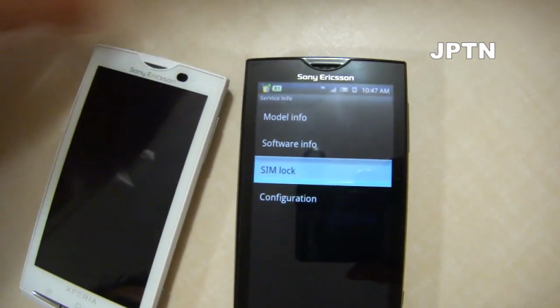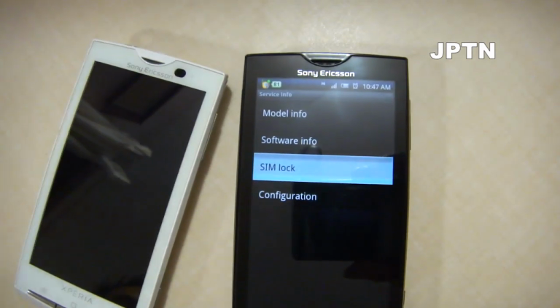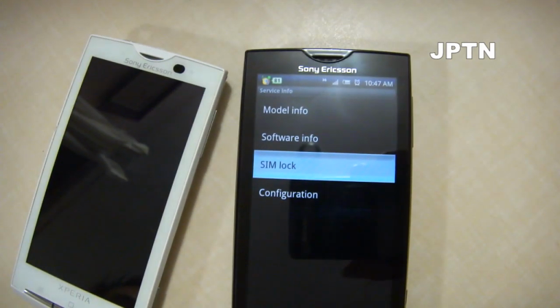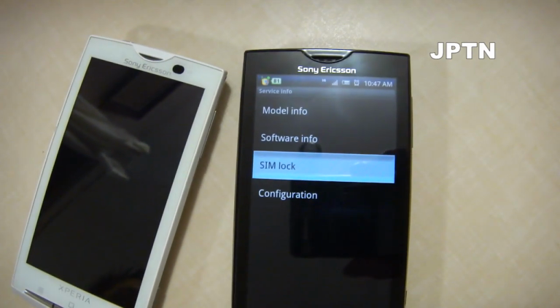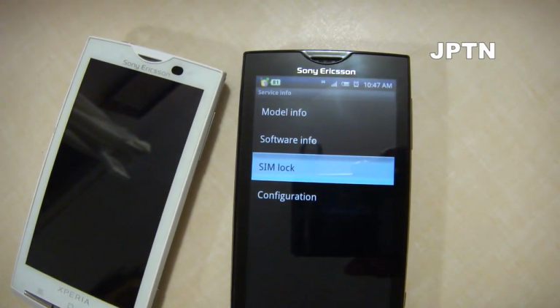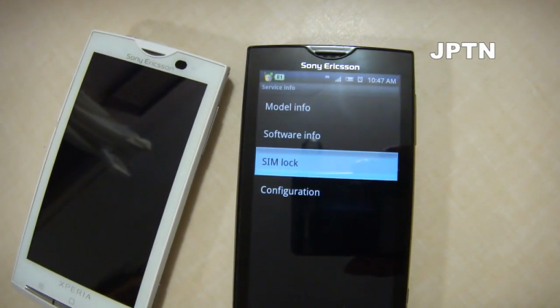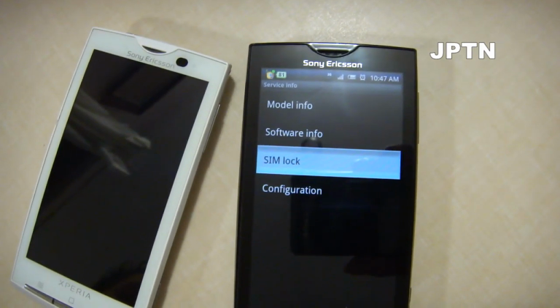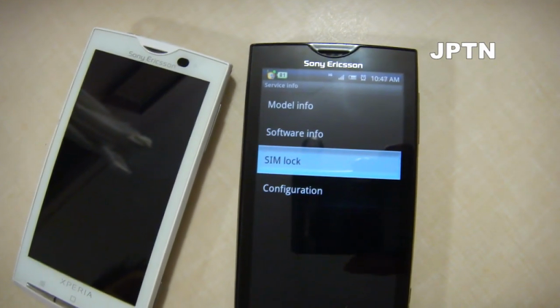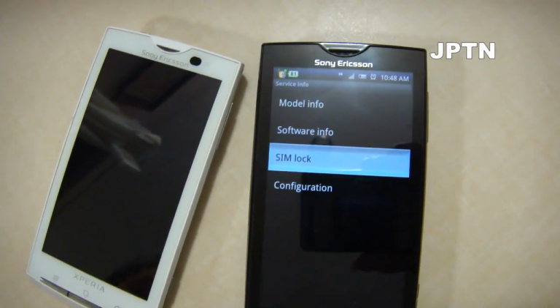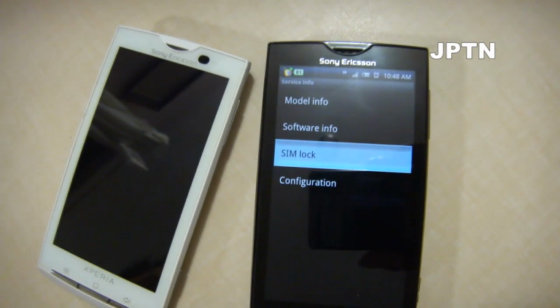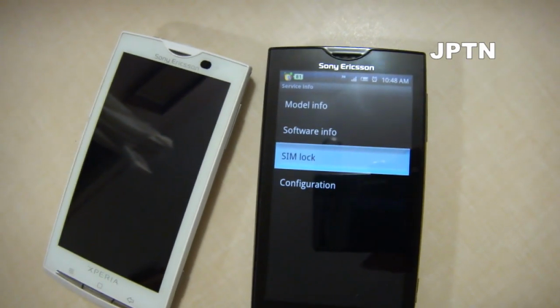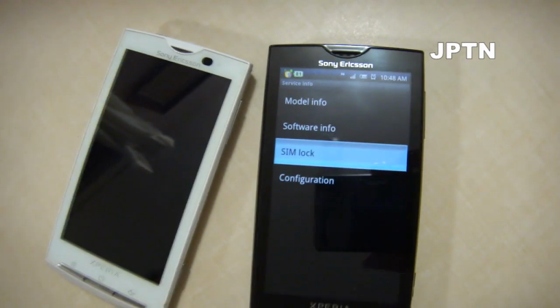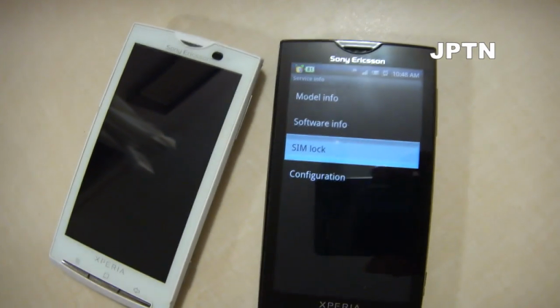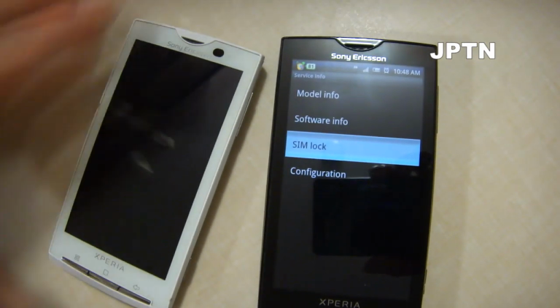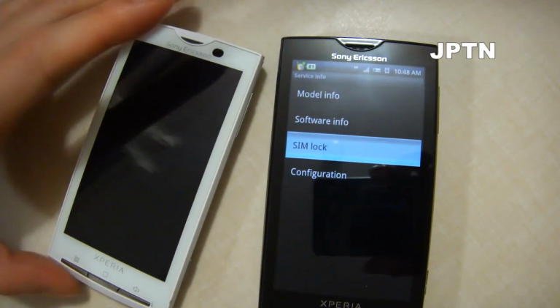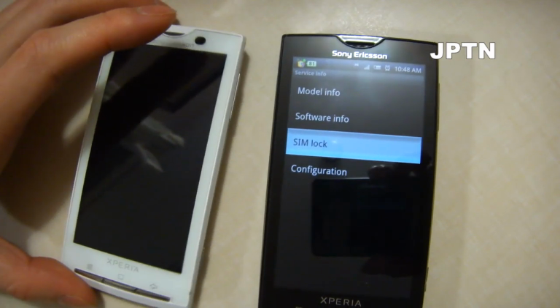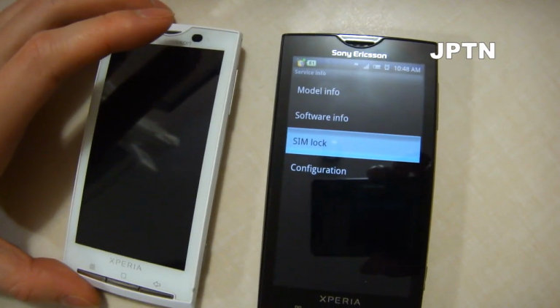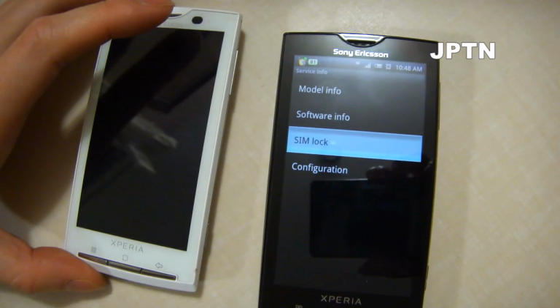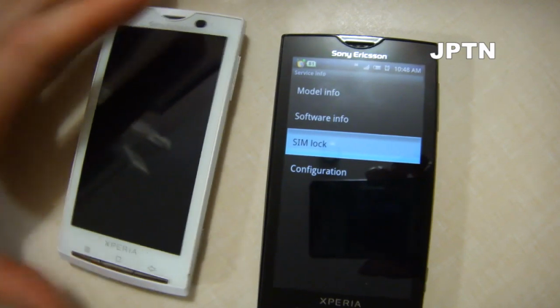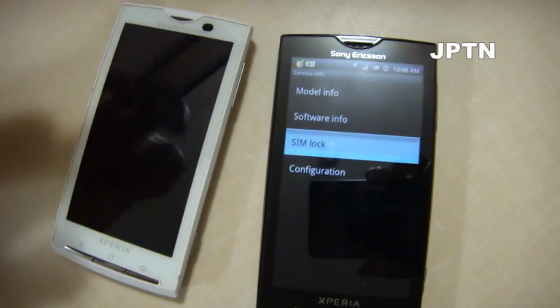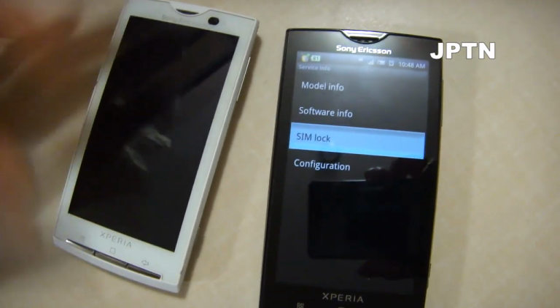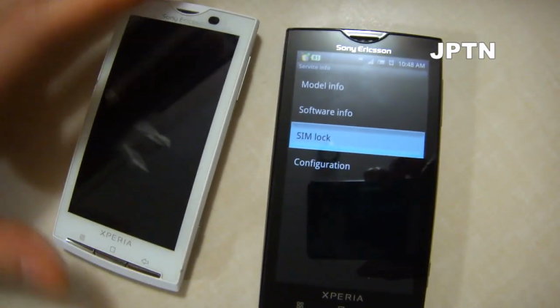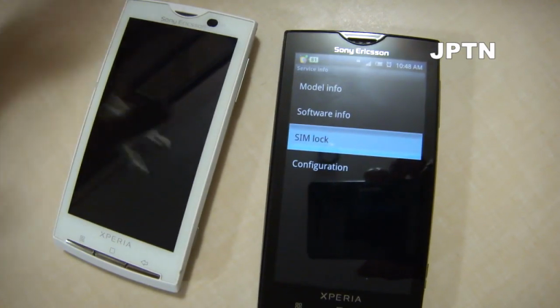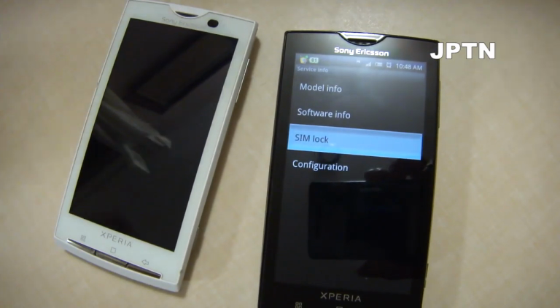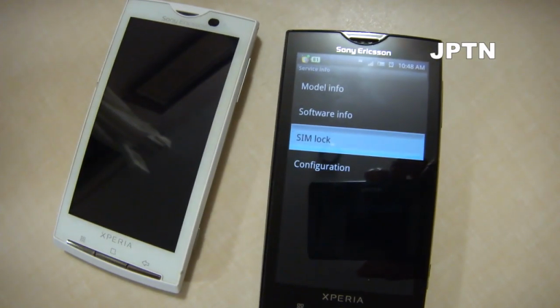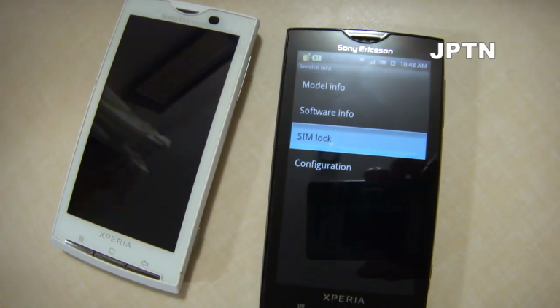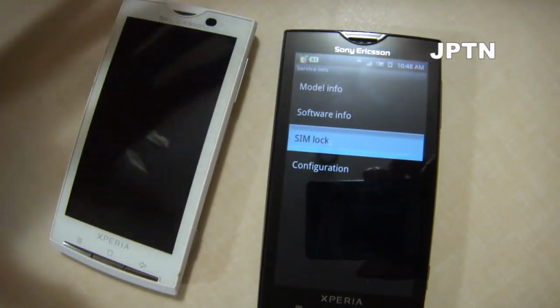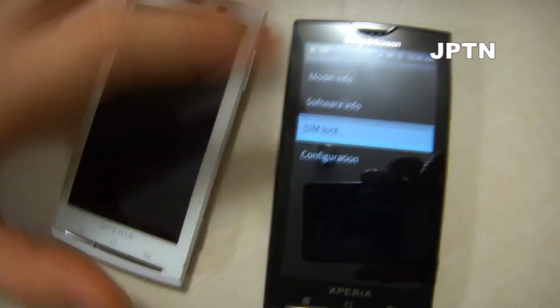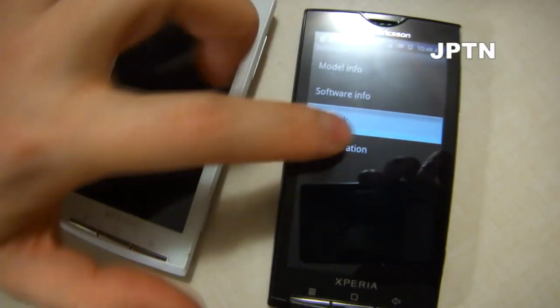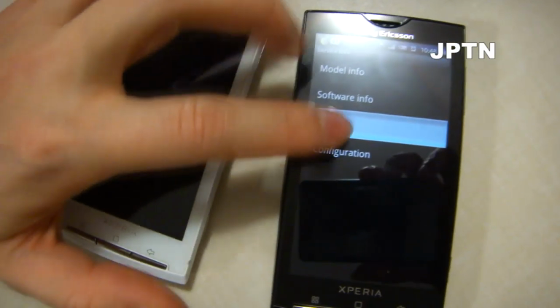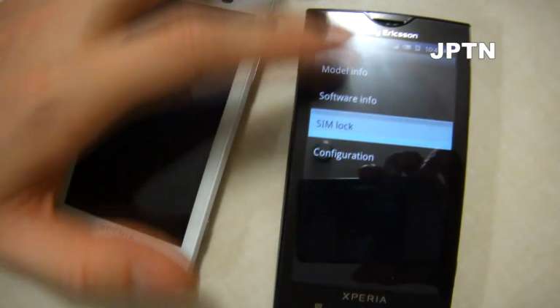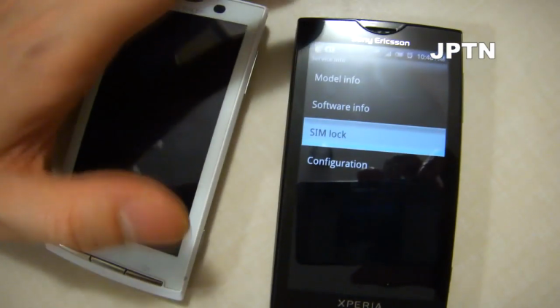If you want to unlock your phone, unfortunately you have to buy the code. Just Google 'cheap SIM unlock' and you can usually find someone that'll do it.